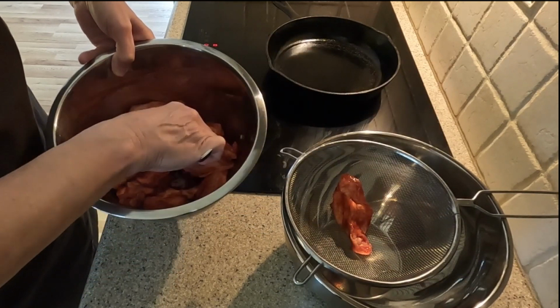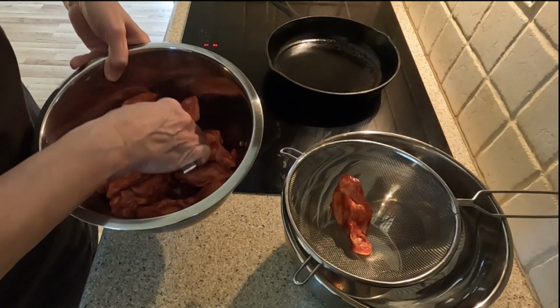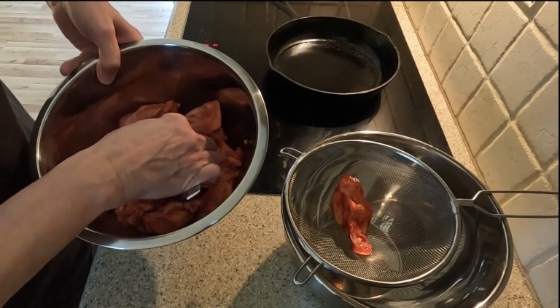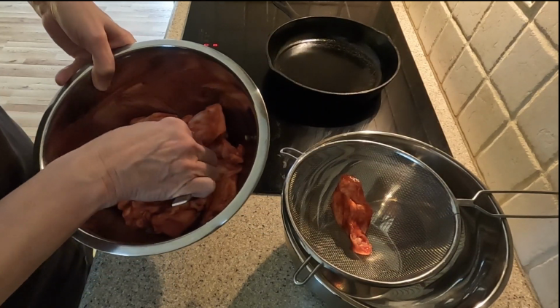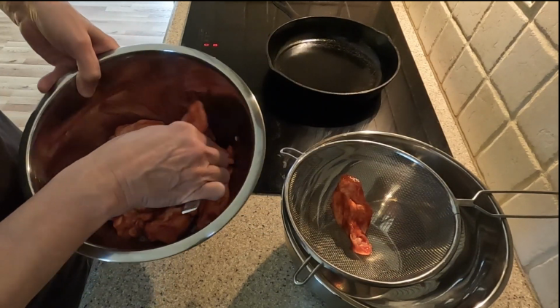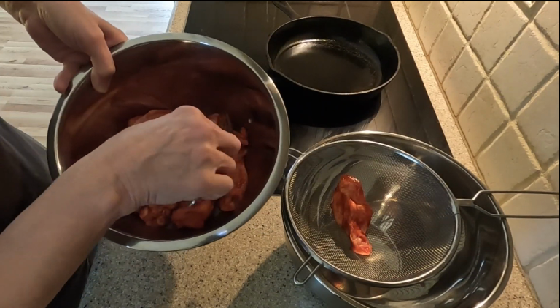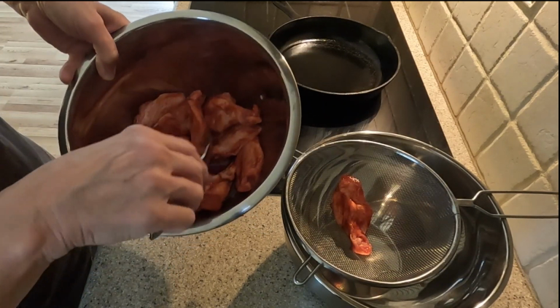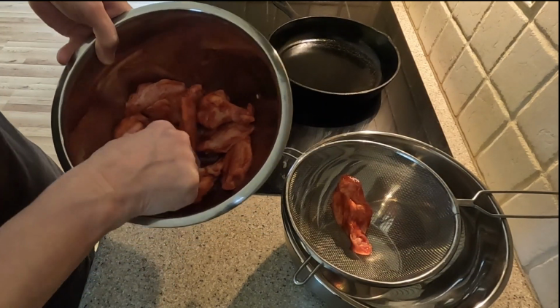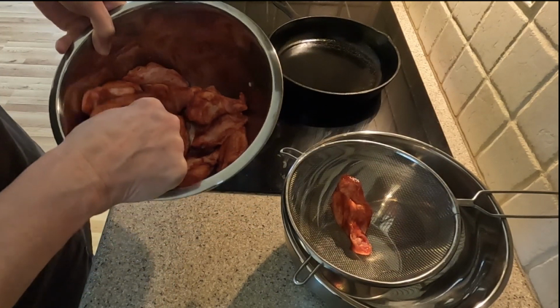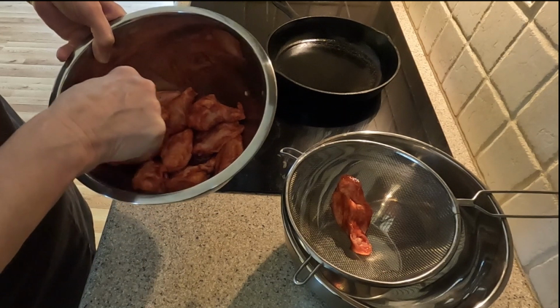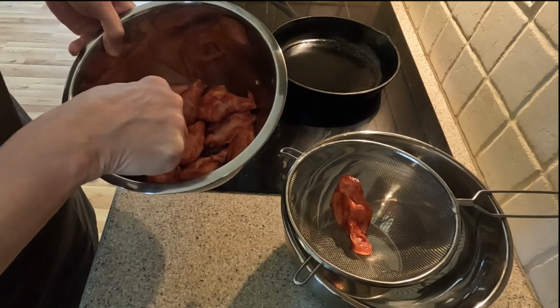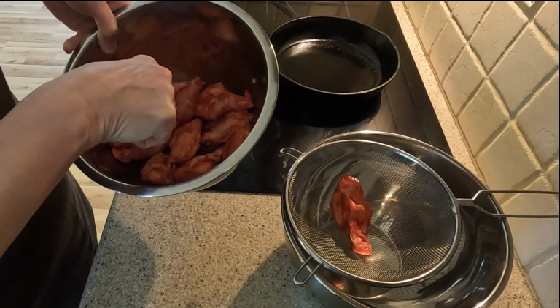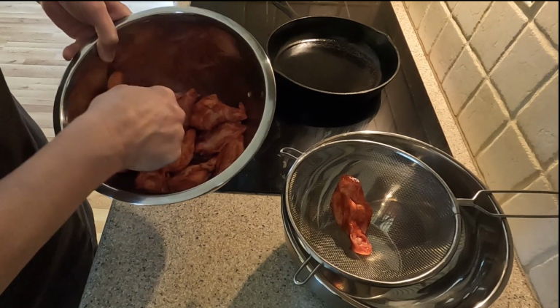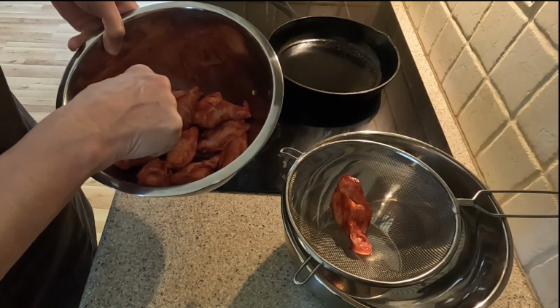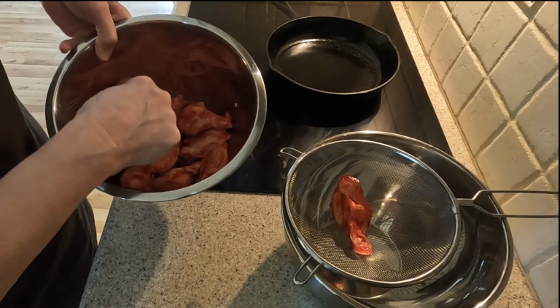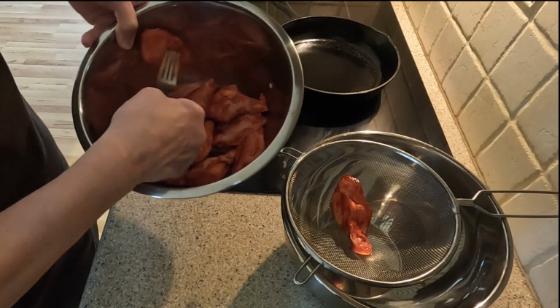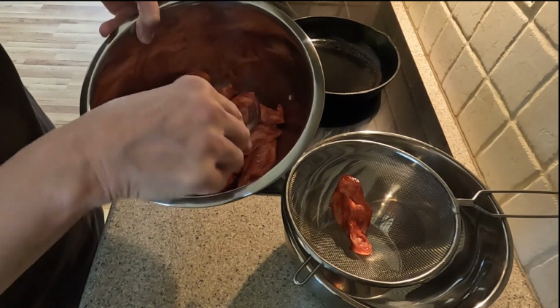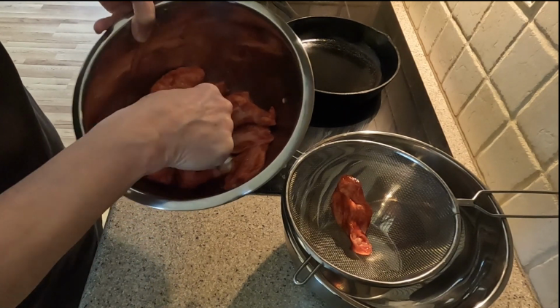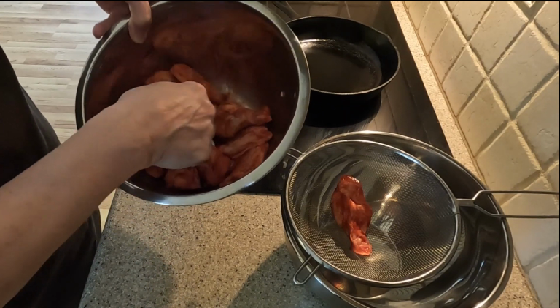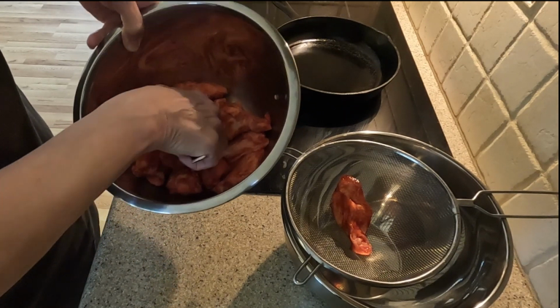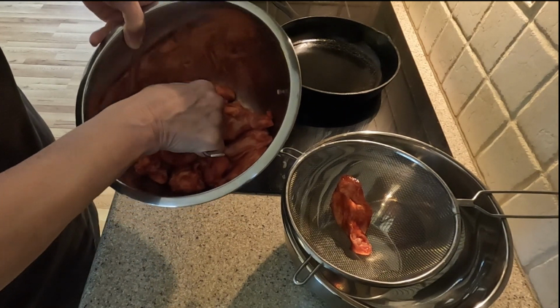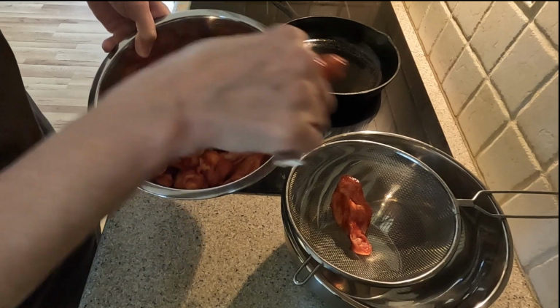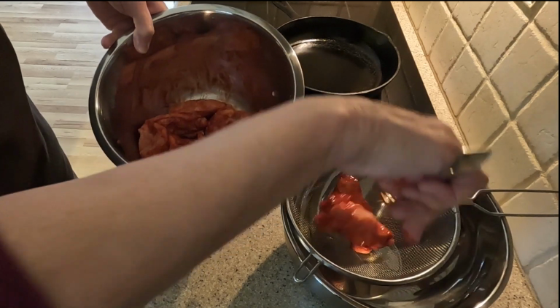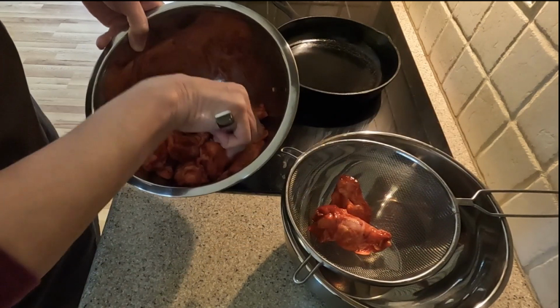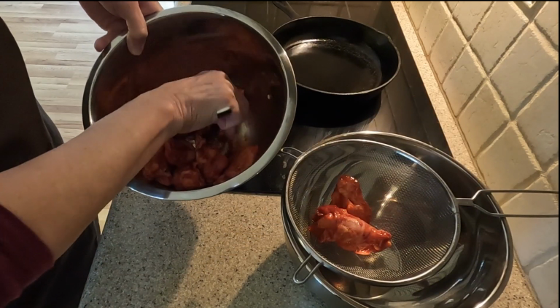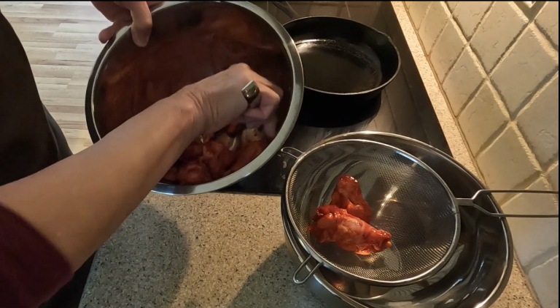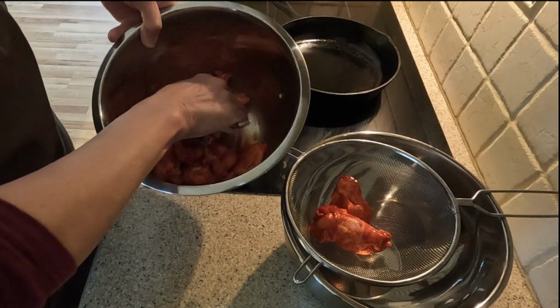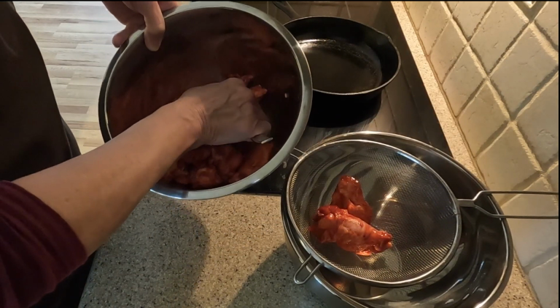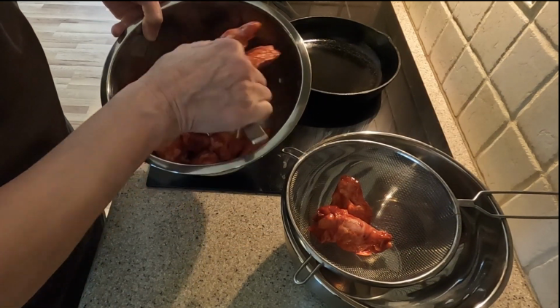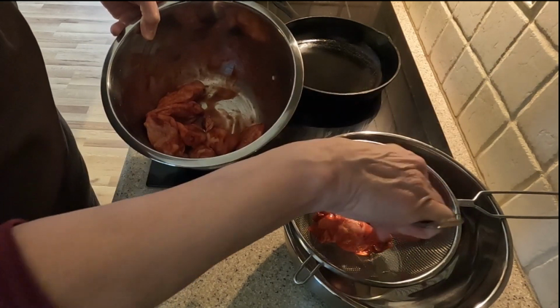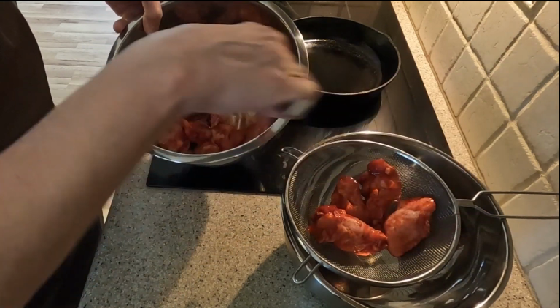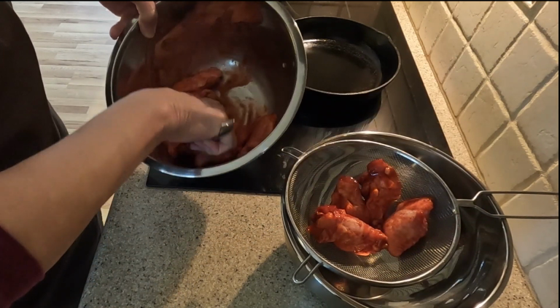I took the marinated chicken wings and placed them in a wire strainer to remove the excess homemade Chinese garlic marinade. You can use a similar product found in the grocery store. Mine consists of brown sugar, garlic powder, and vegetable oil.